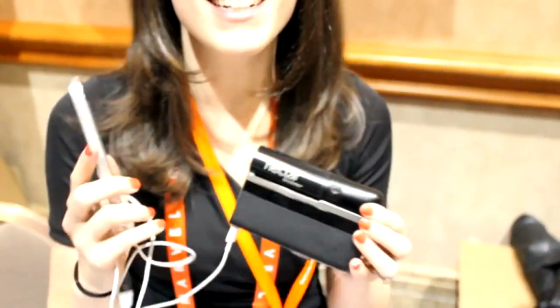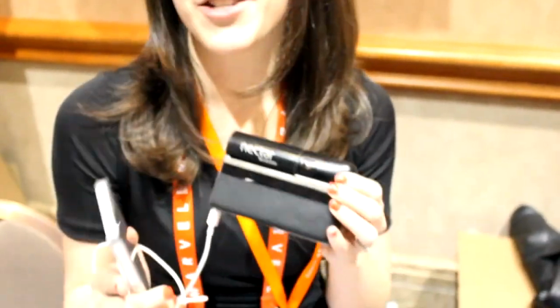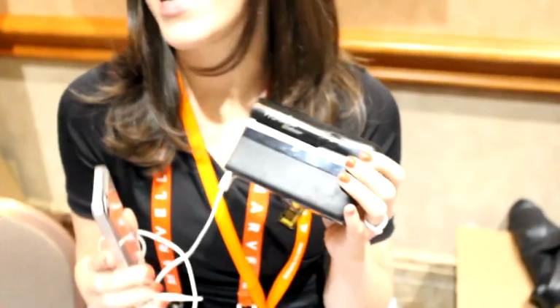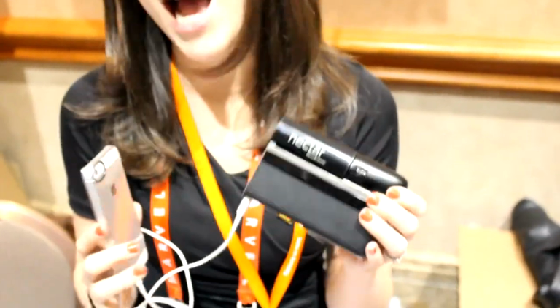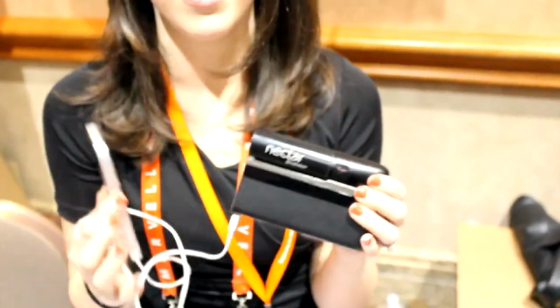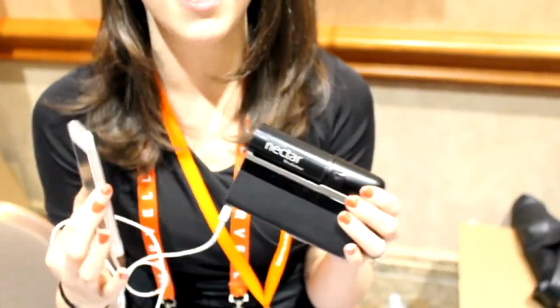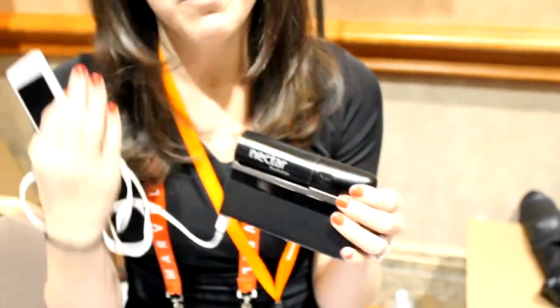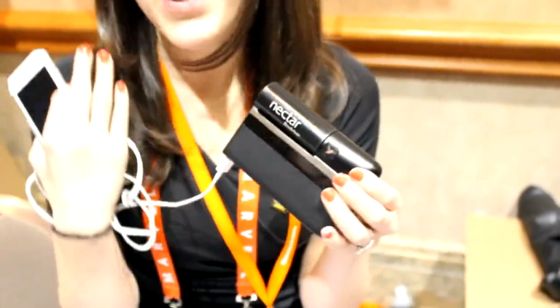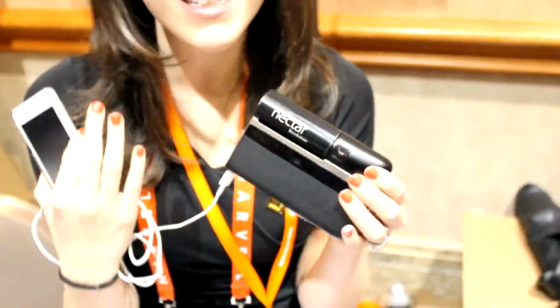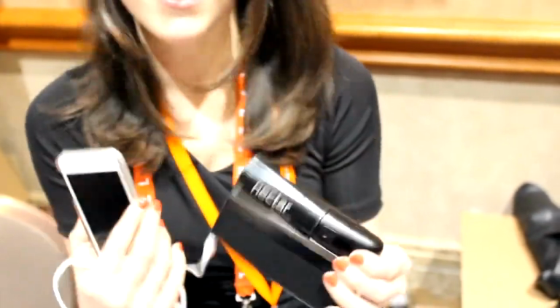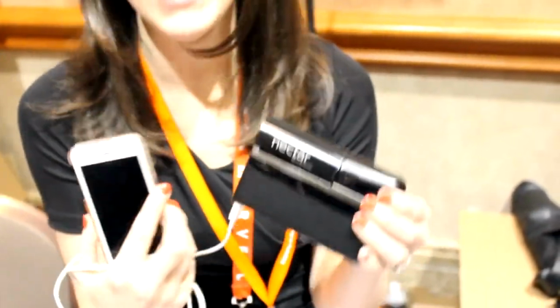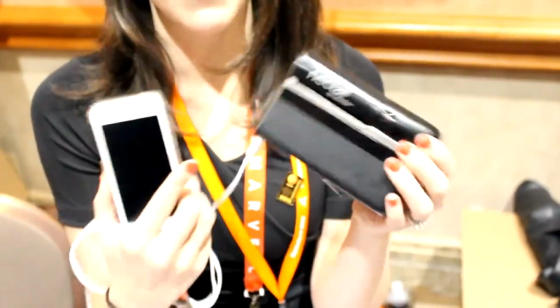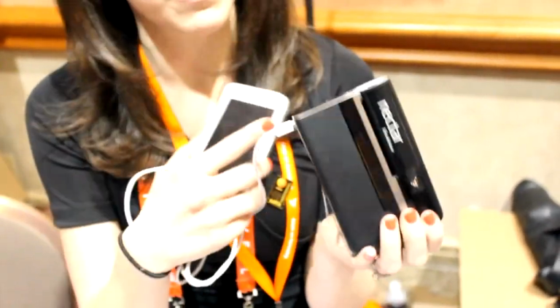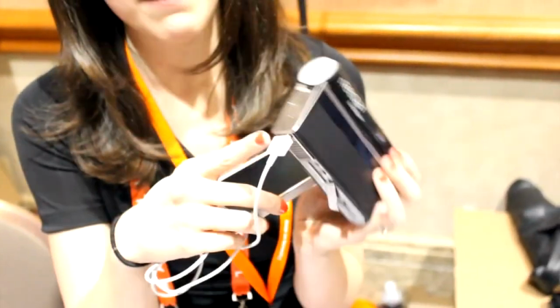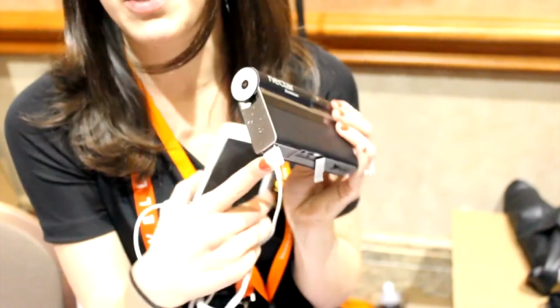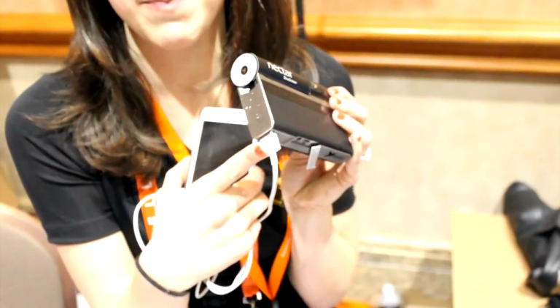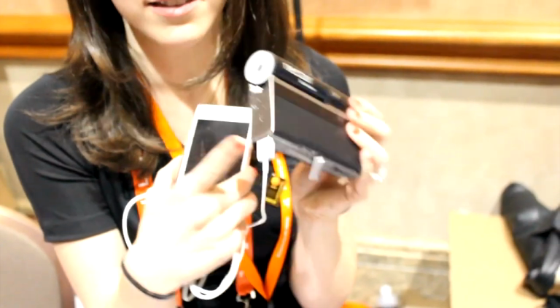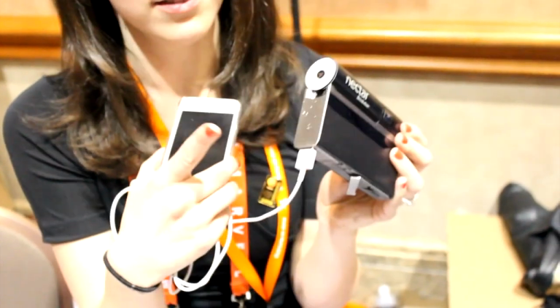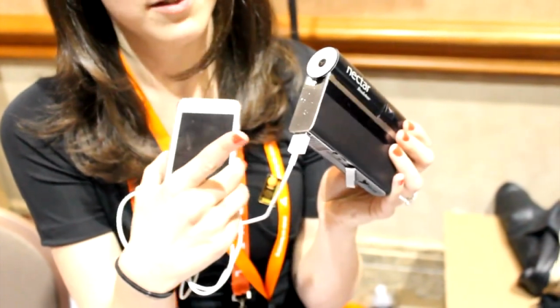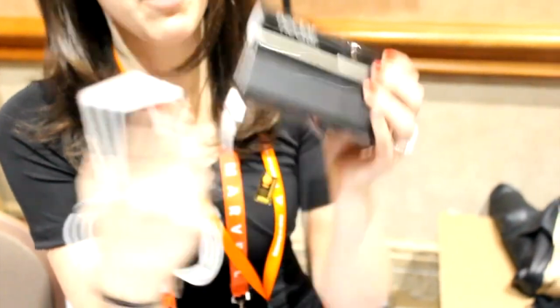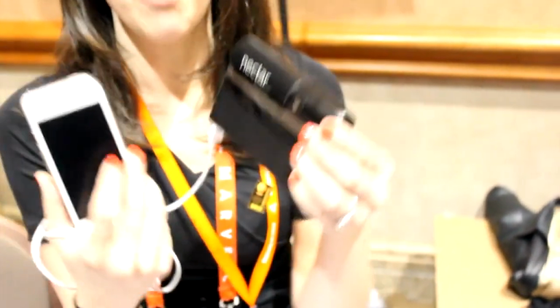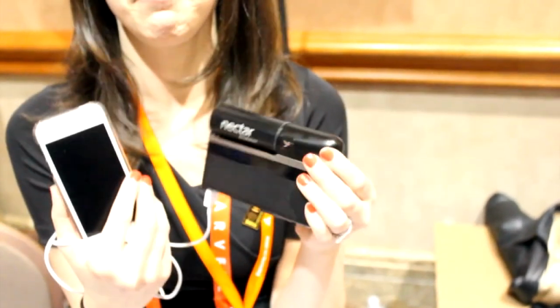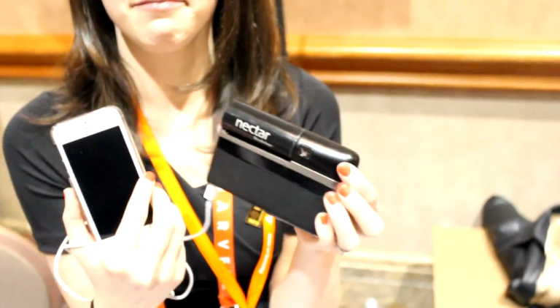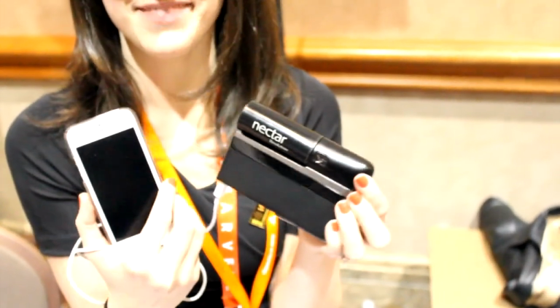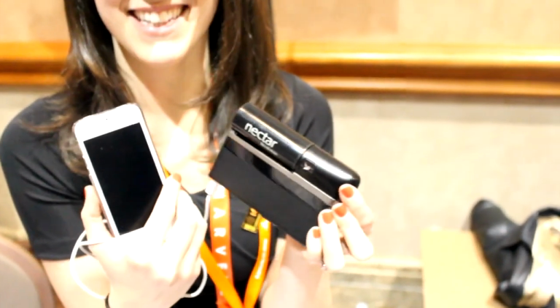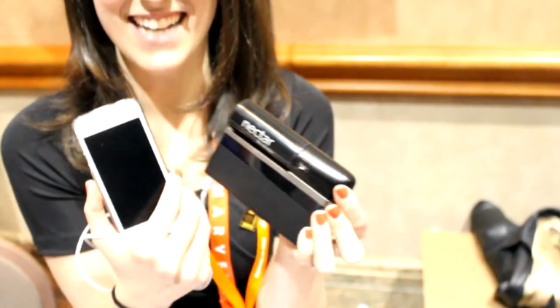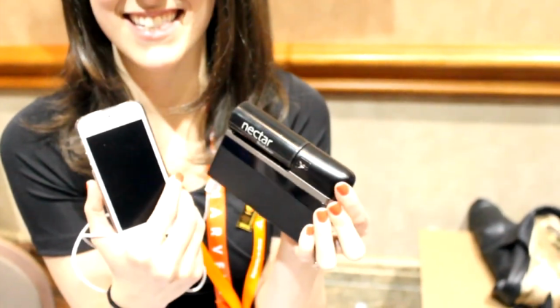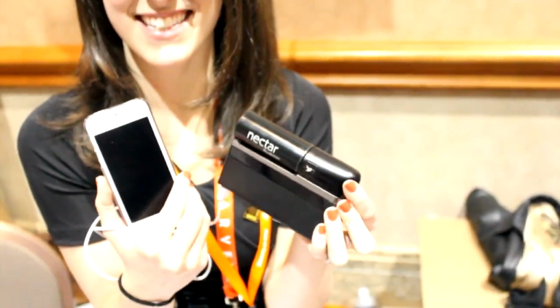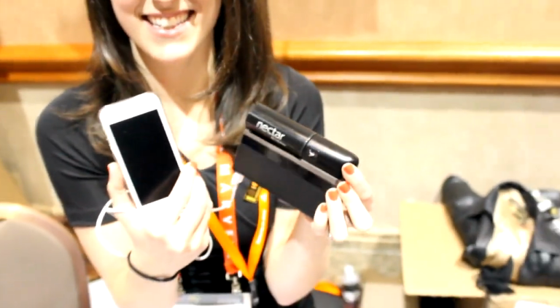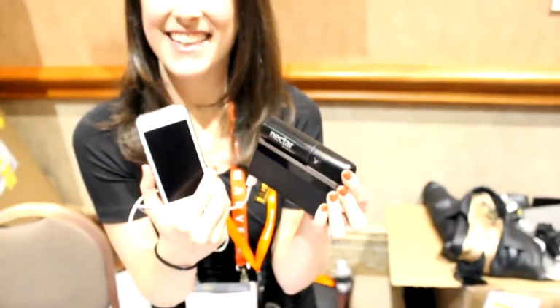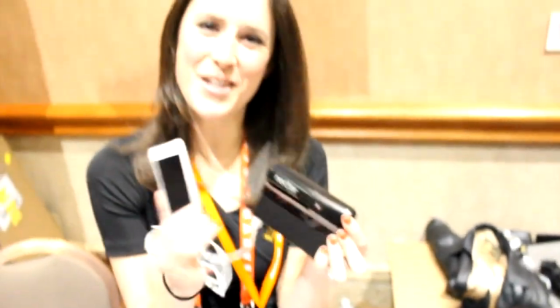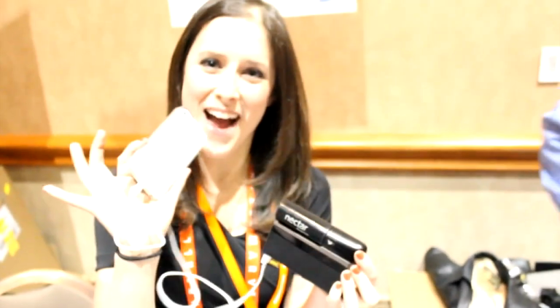Think Kindles, think tablets, think Bluetooth headsets — anything that subscribes to USB 2.0. Thank you very much, Angela.